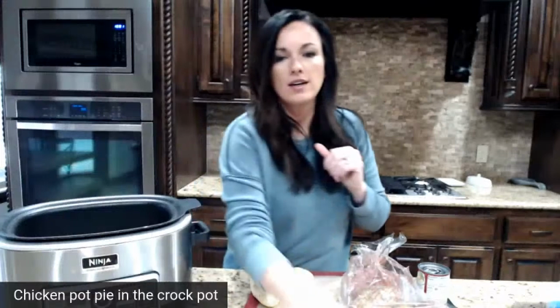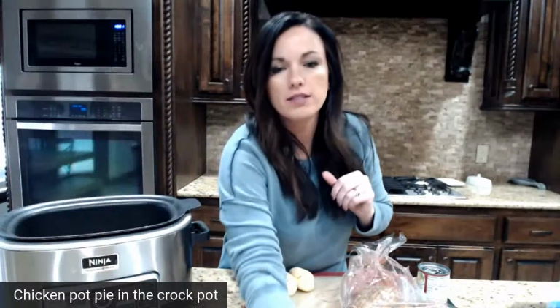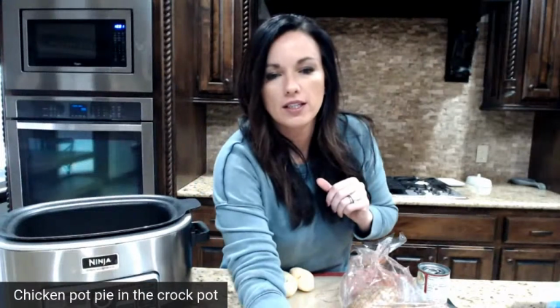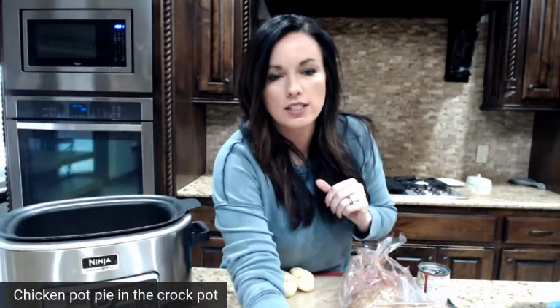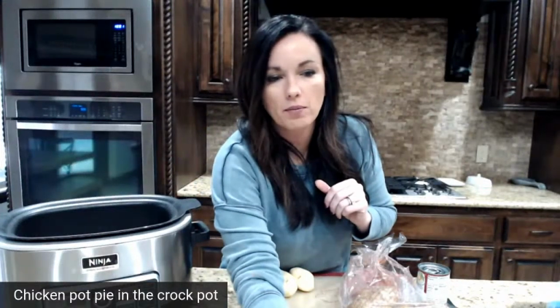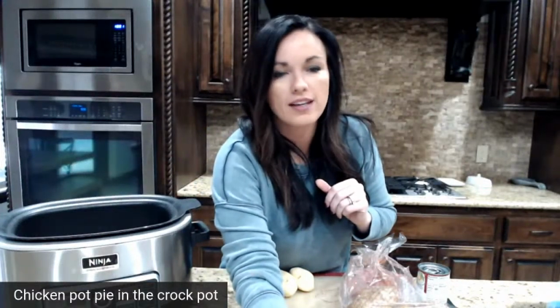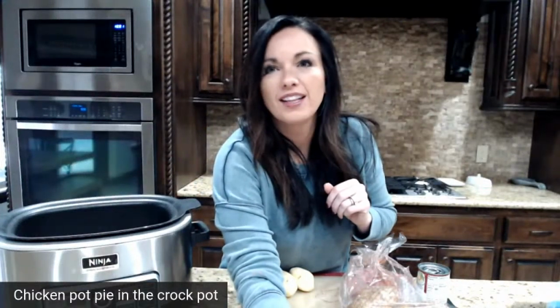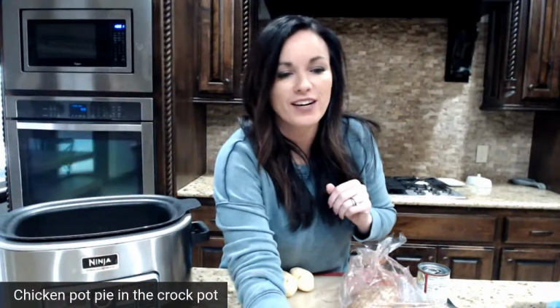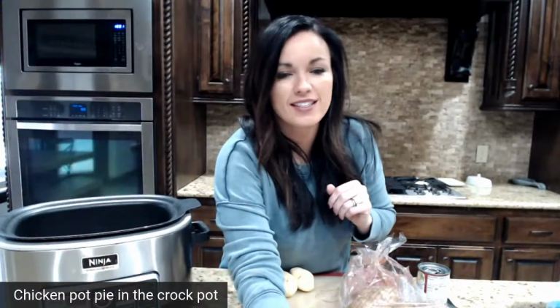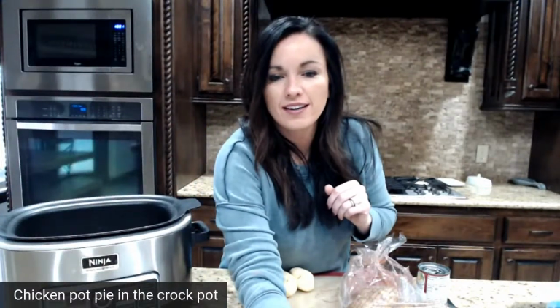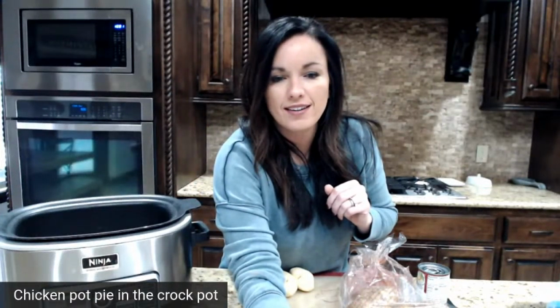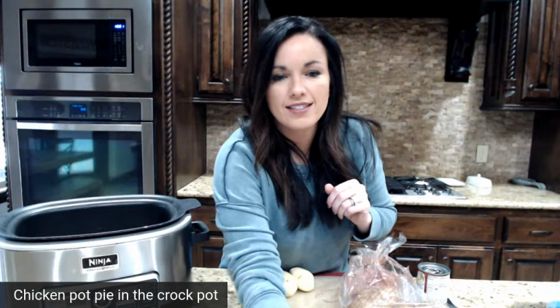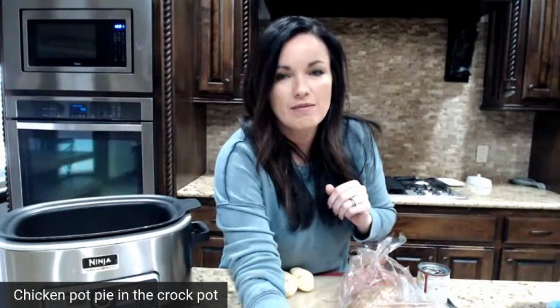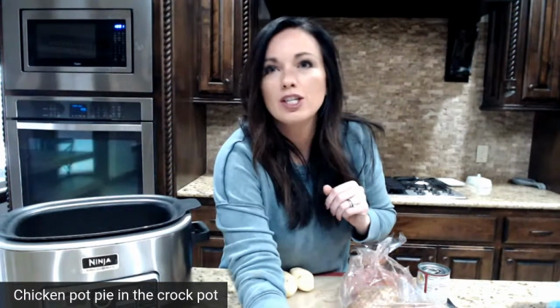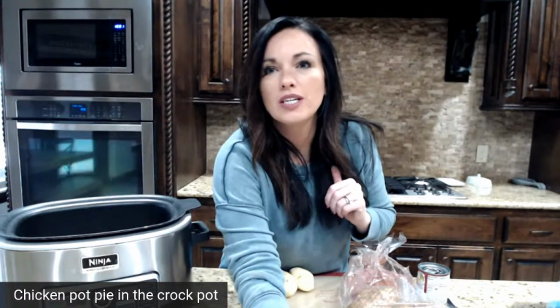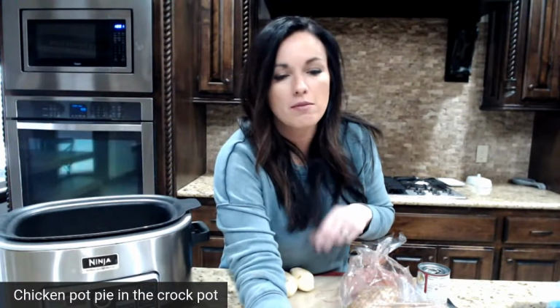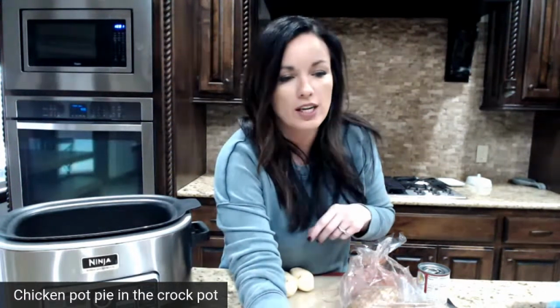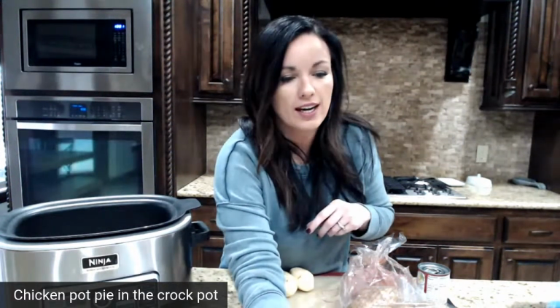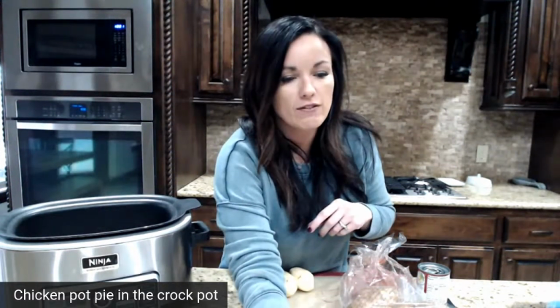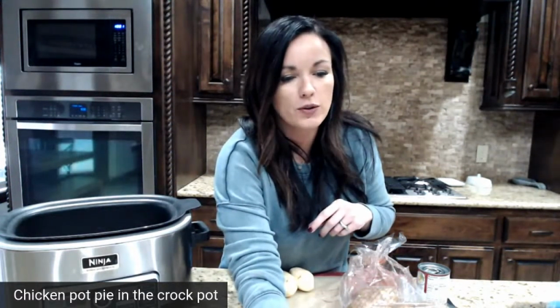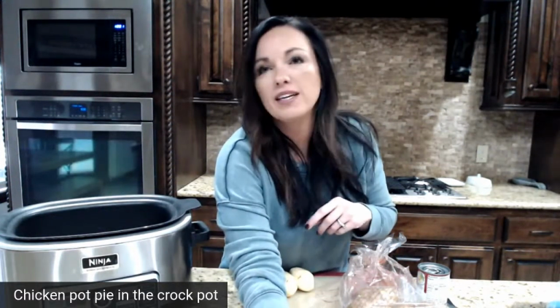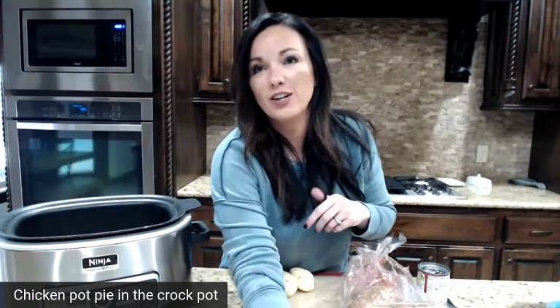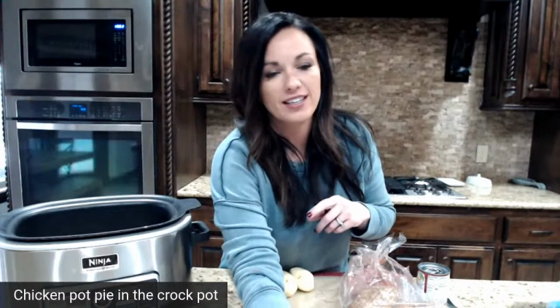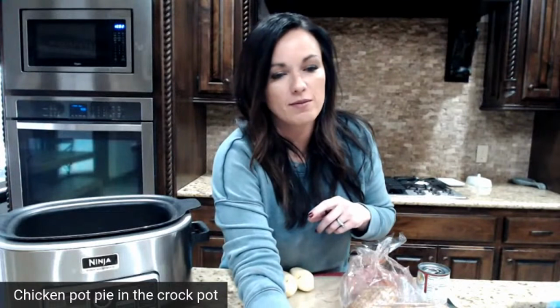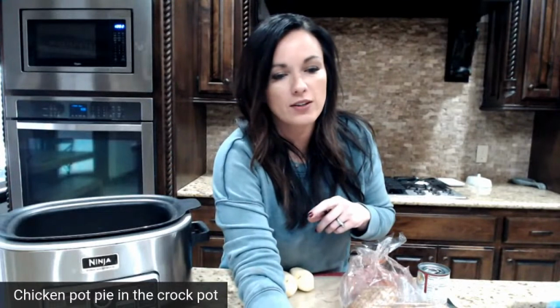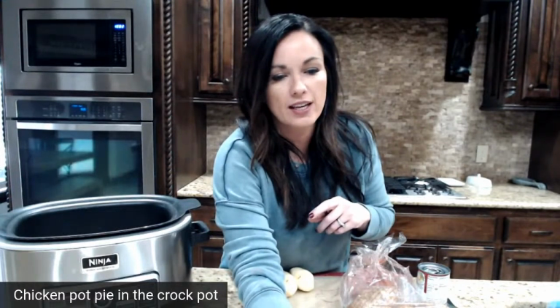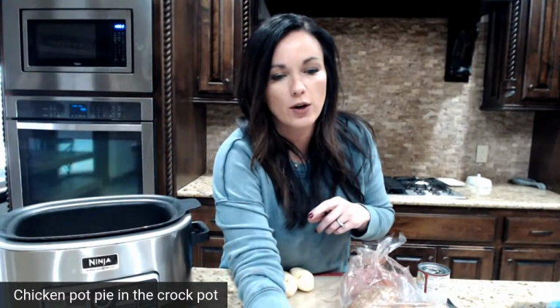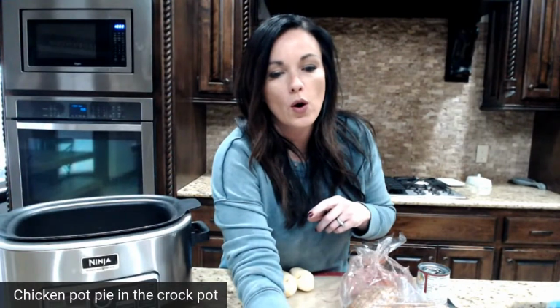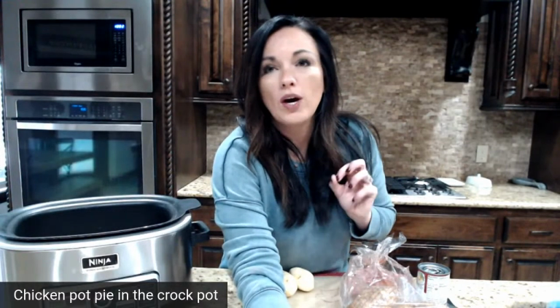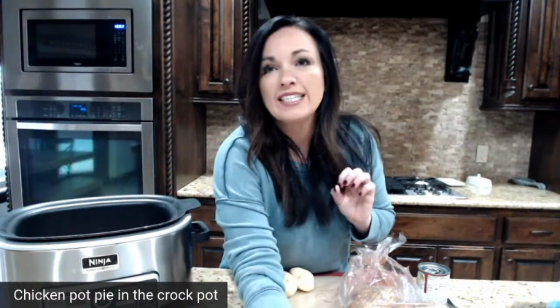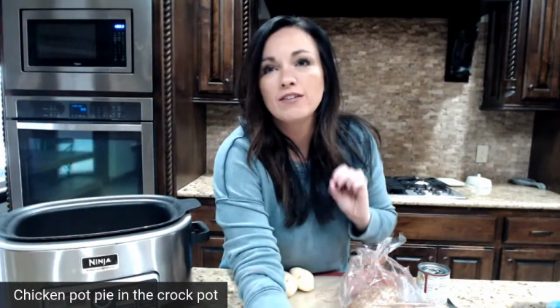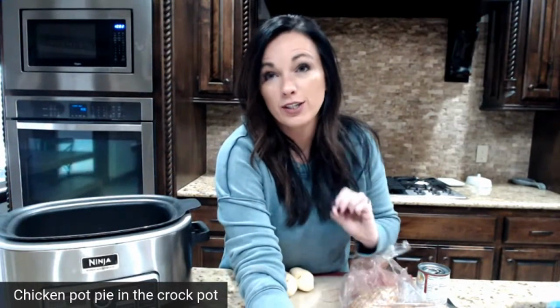Let me see if I can get this all set up. Hello friends, it is time to do some cooking! If you are joining me here on Eating on a Dime, please go ahead and let me know what is for dinner tonight.